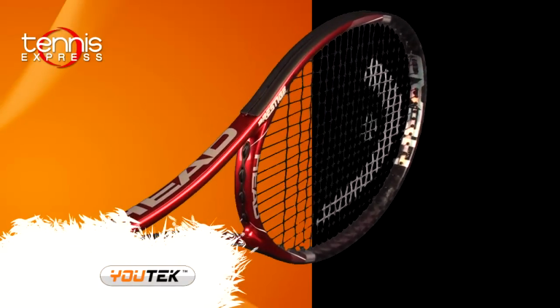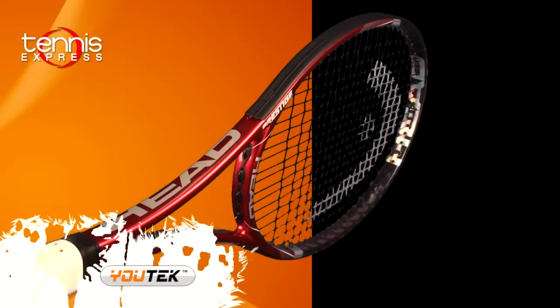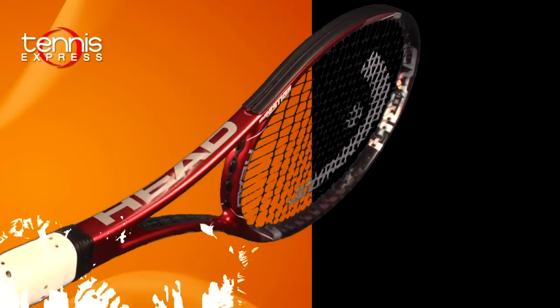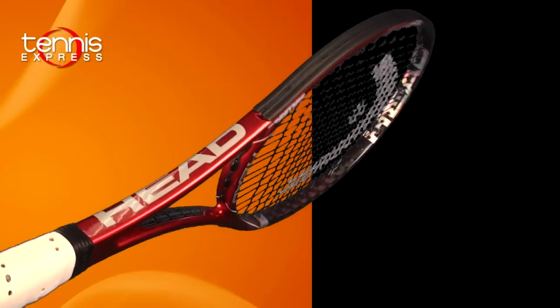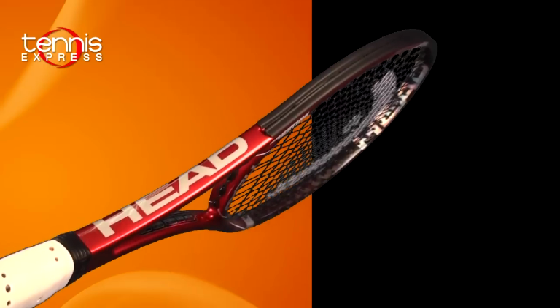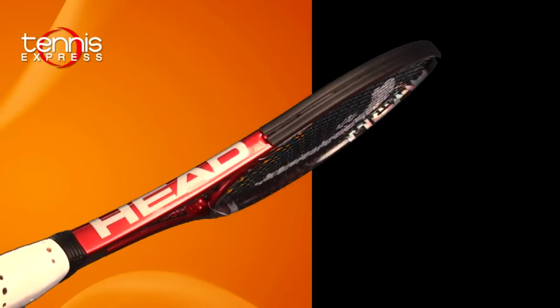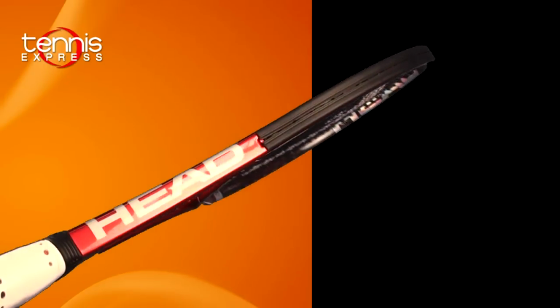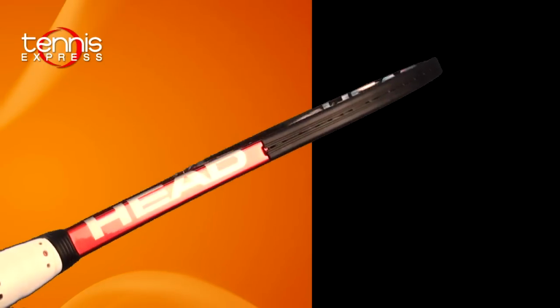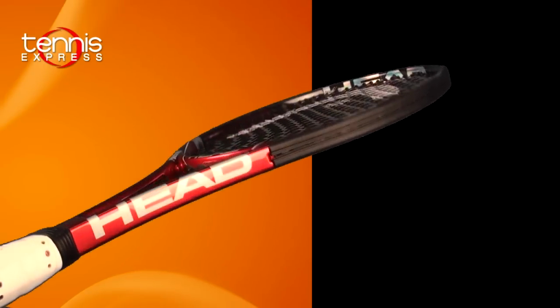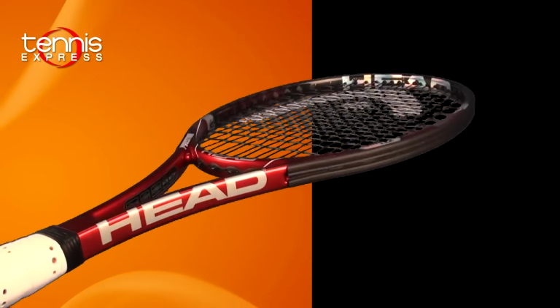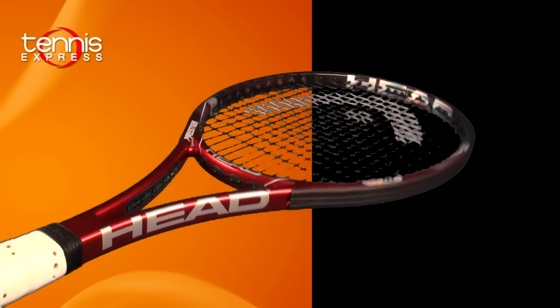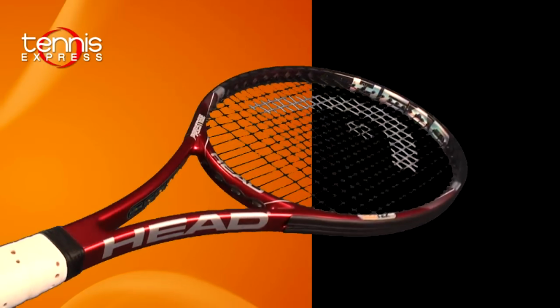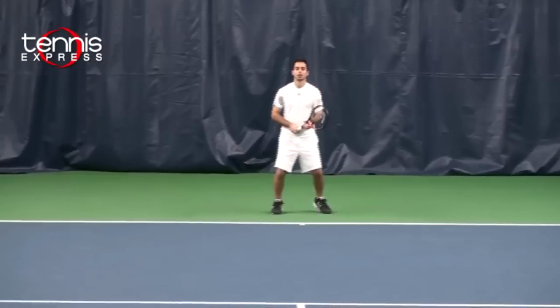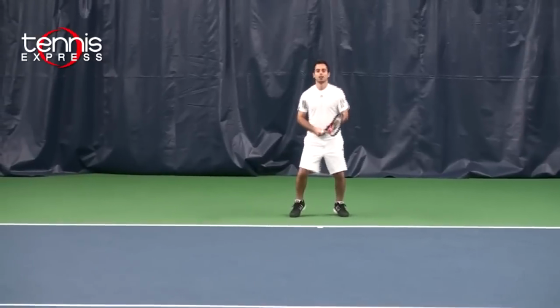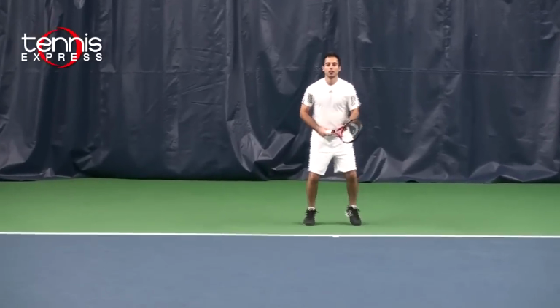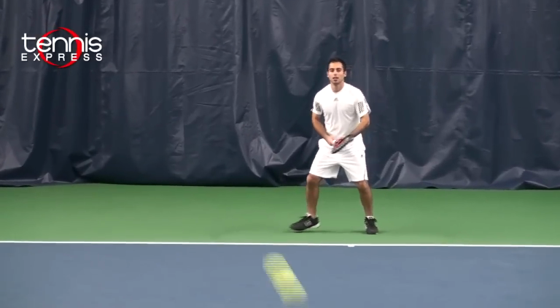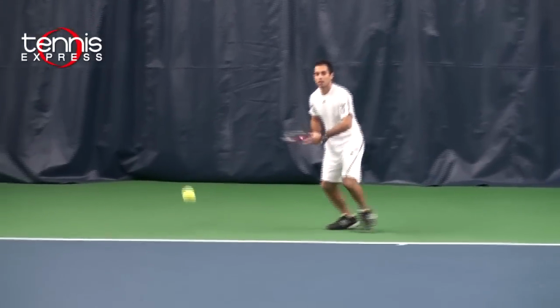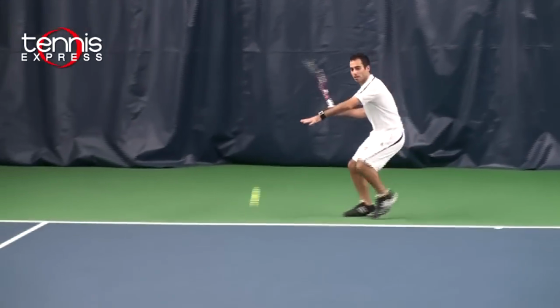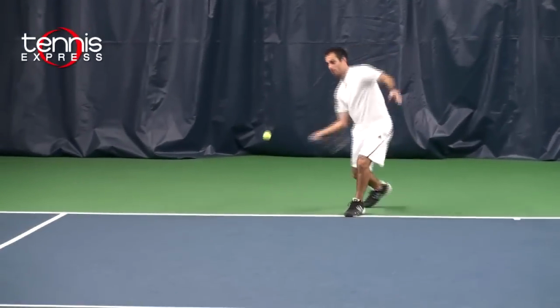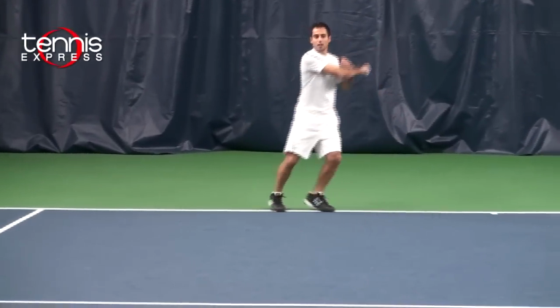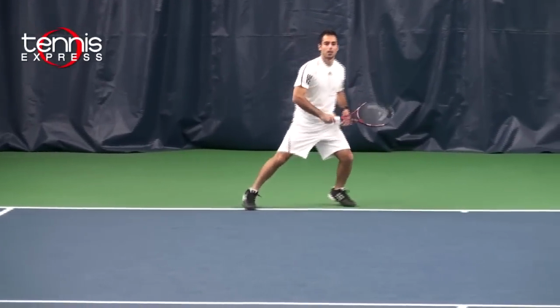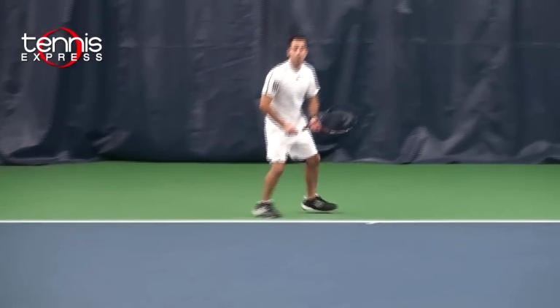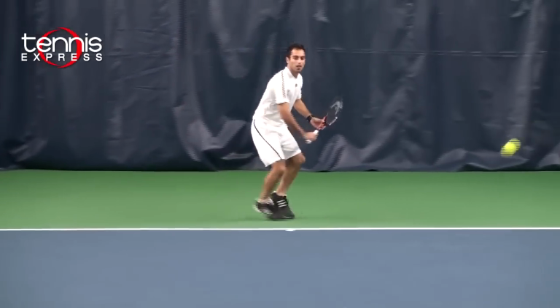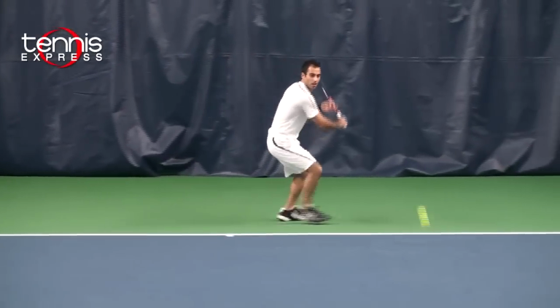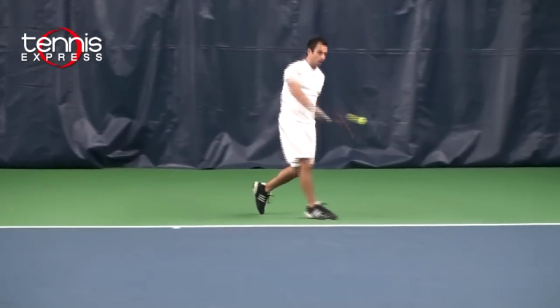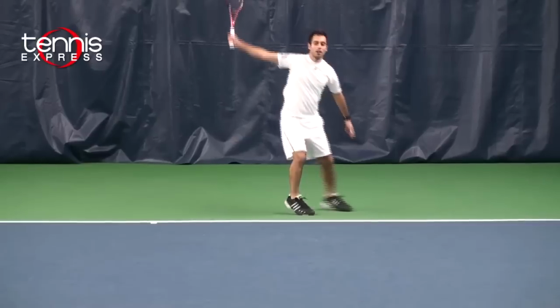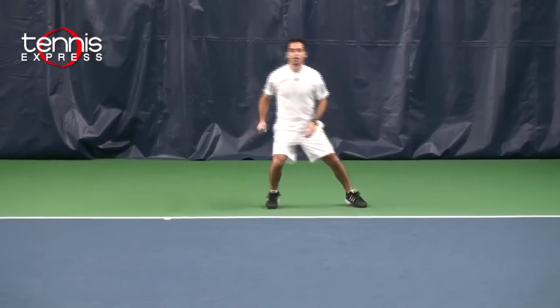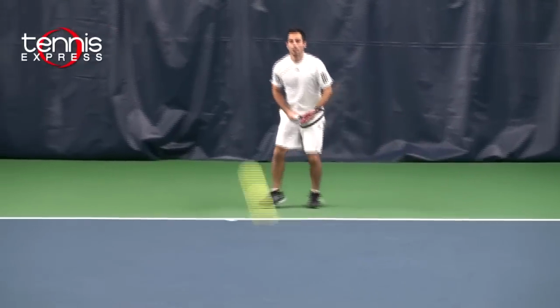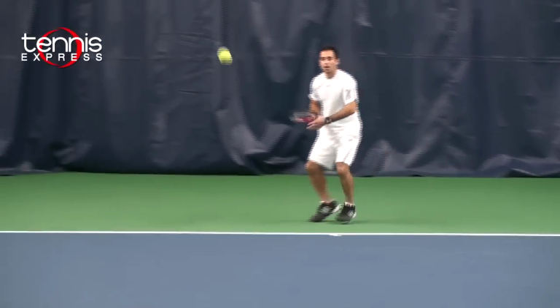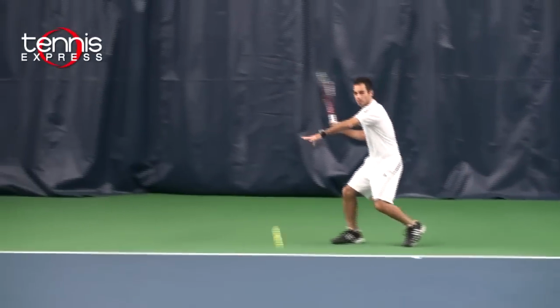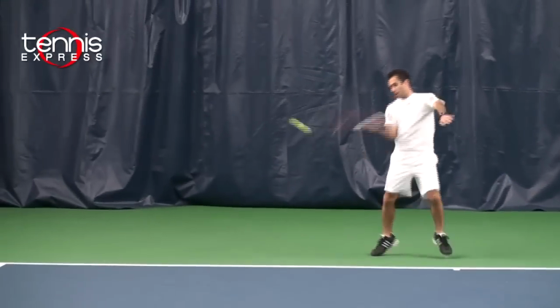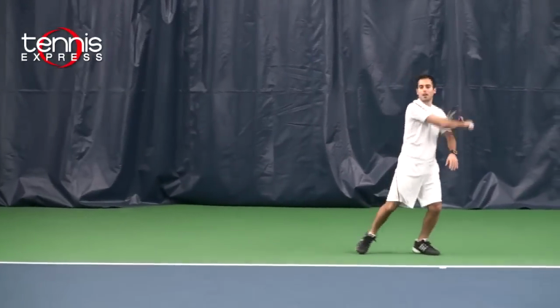I would probably recommend this racket for players from a 4.0 to an open level. When I was playing with it, I felt like it gave me very good feel from the baseline with heavier weight, helping me generate a lot more control.